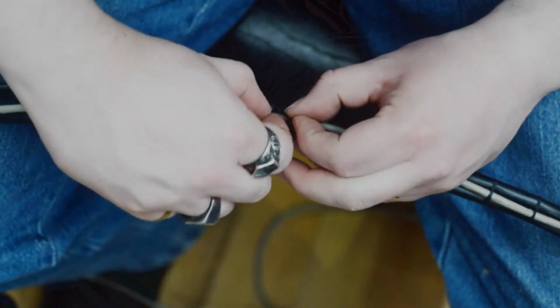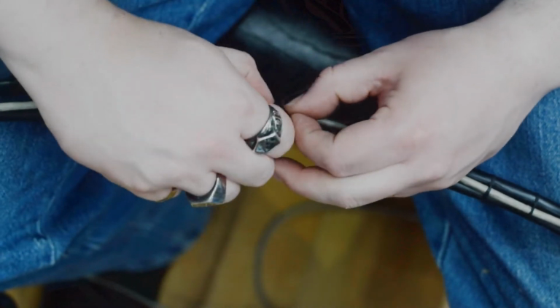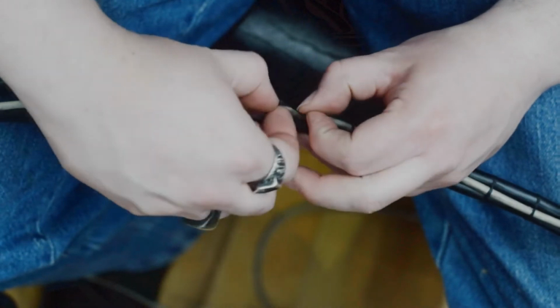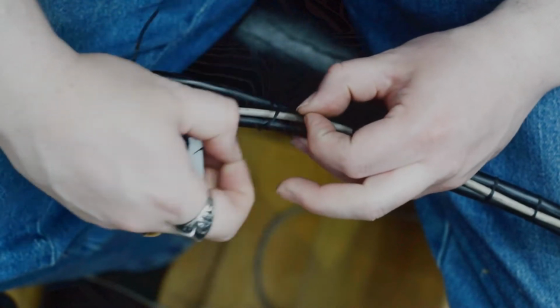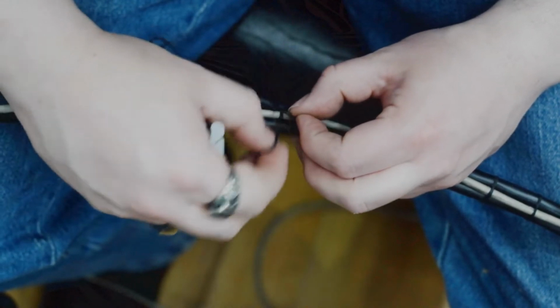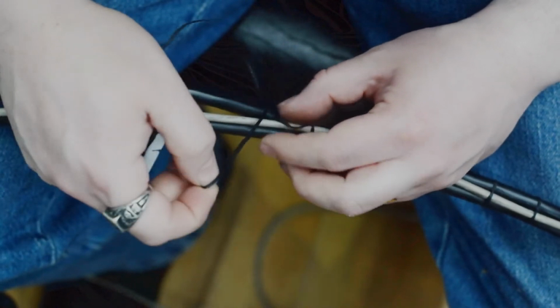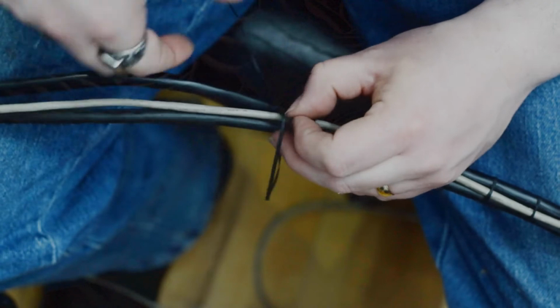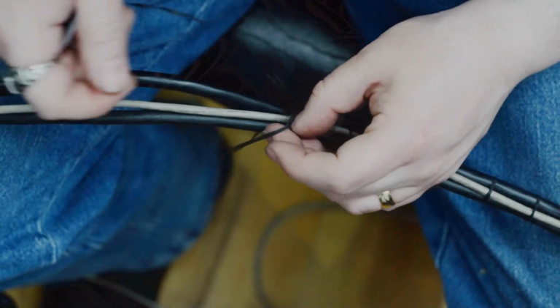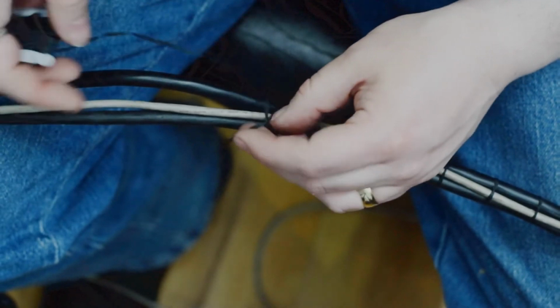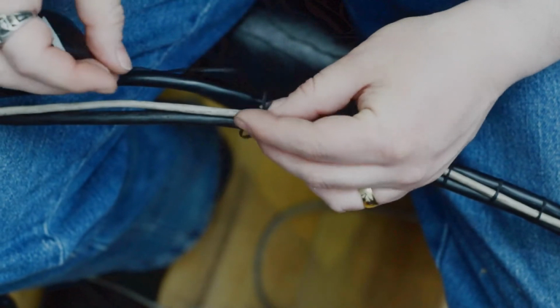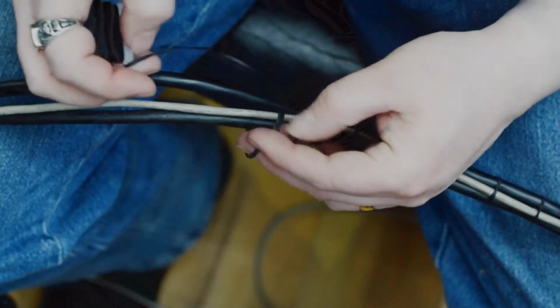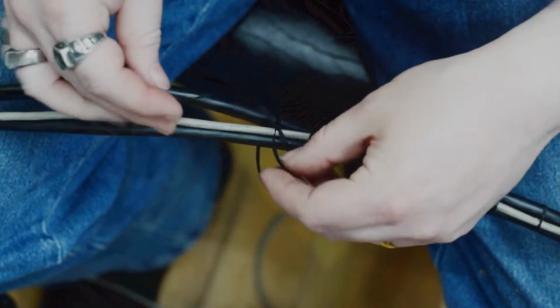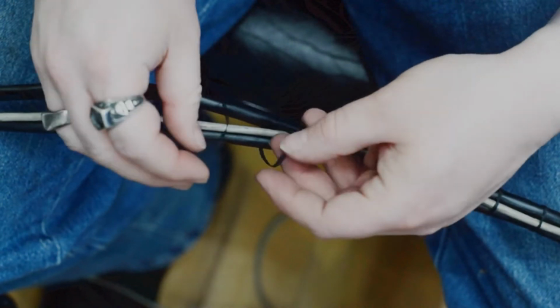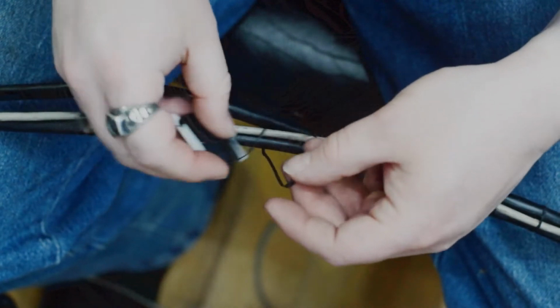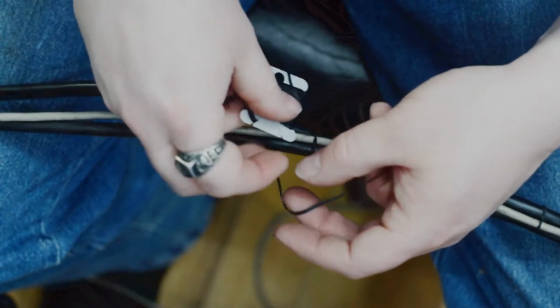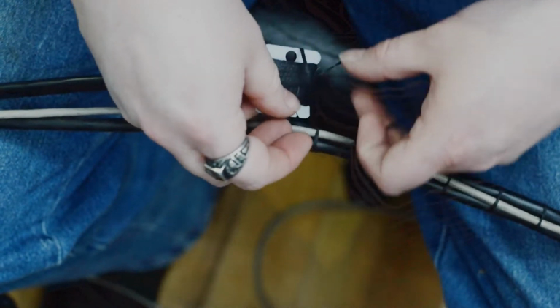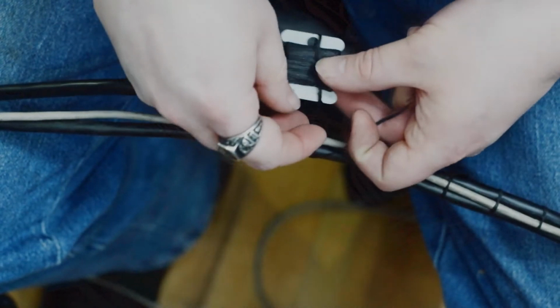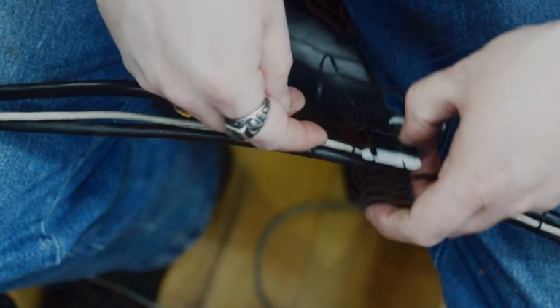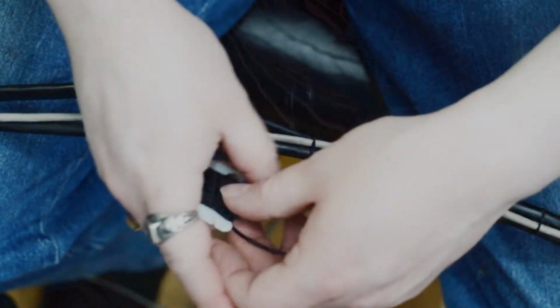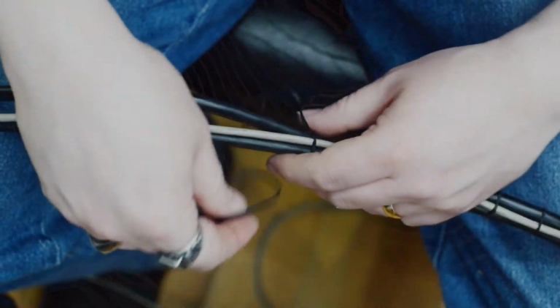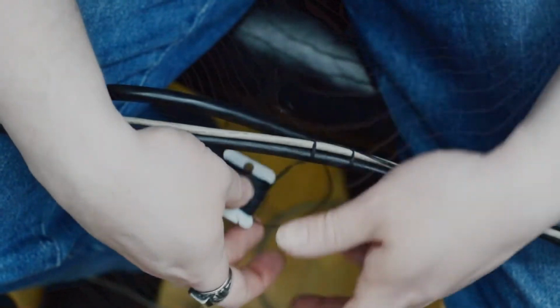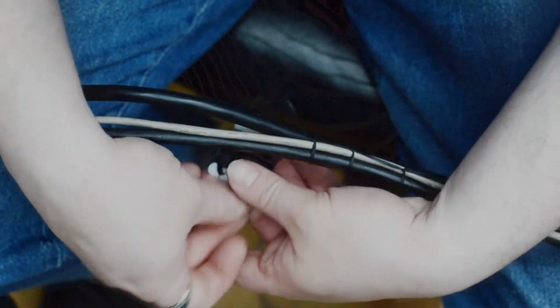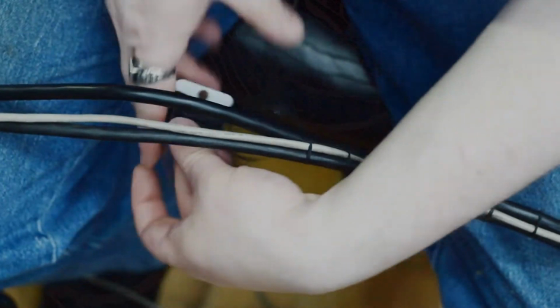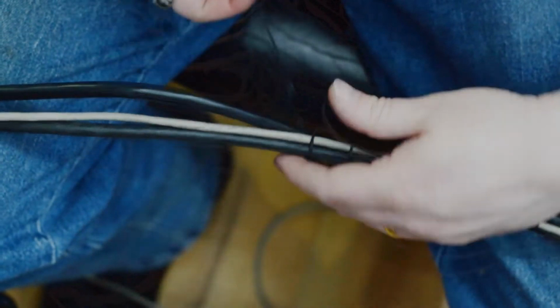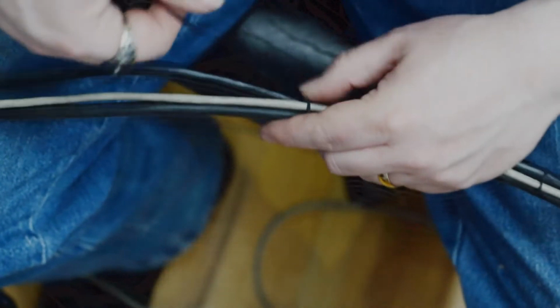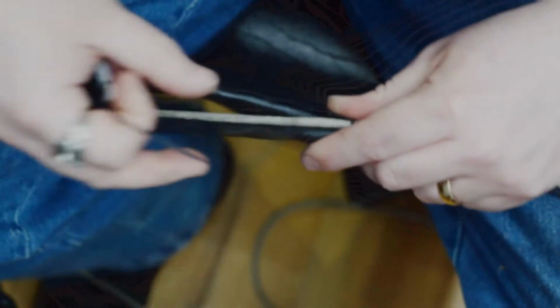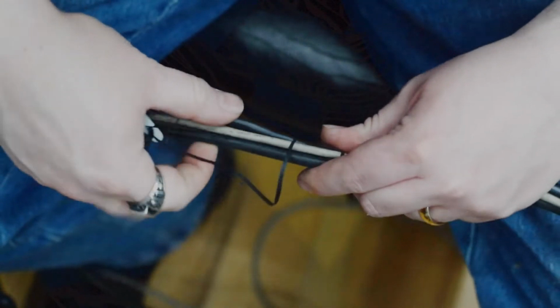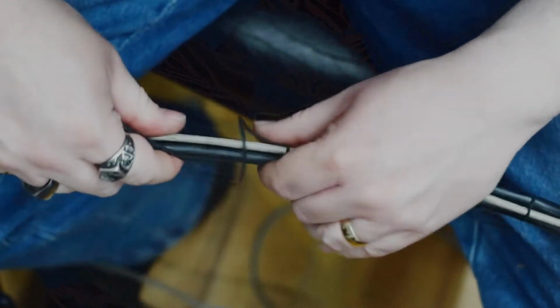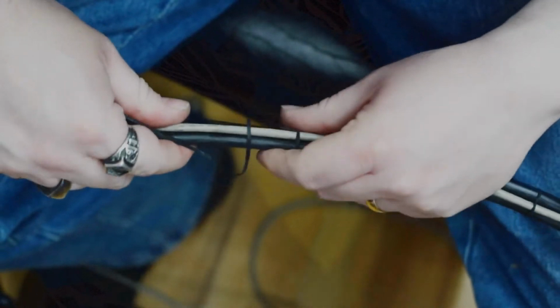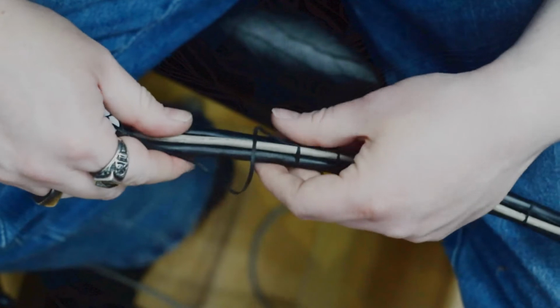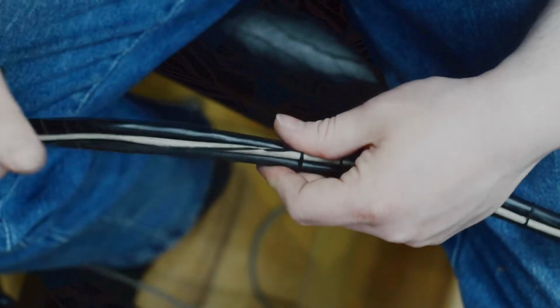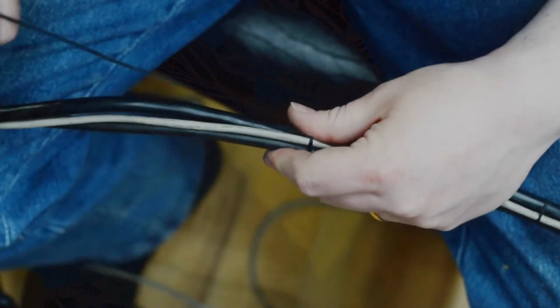Now, it's not quite as secure as I wanted it to be, so I actually found a better alternative. I'll demonstrate here. Similar to that, but we're going to add a little loop now. It's a little more time consuming, but I prefer it.